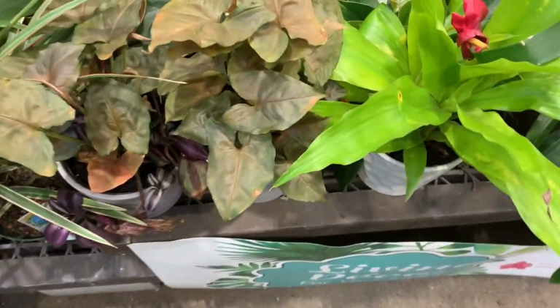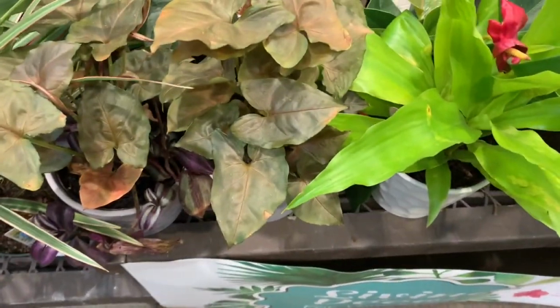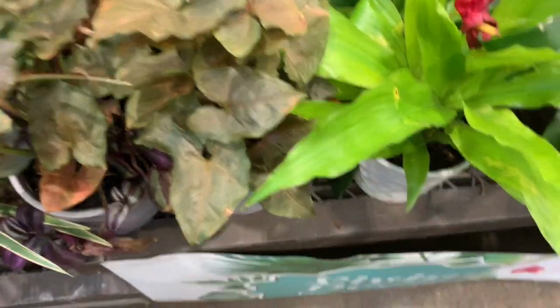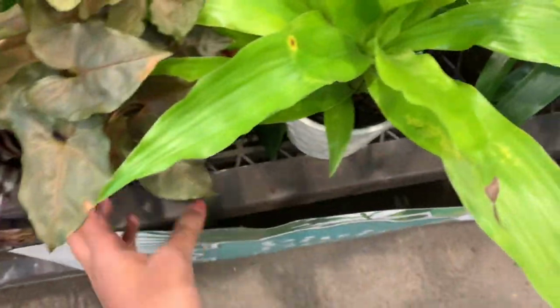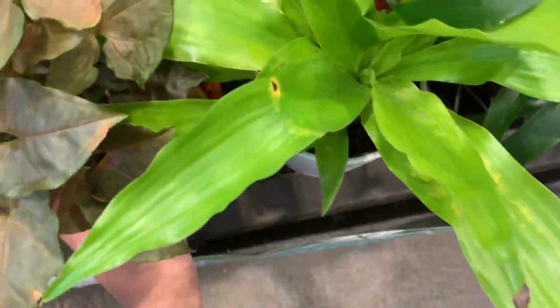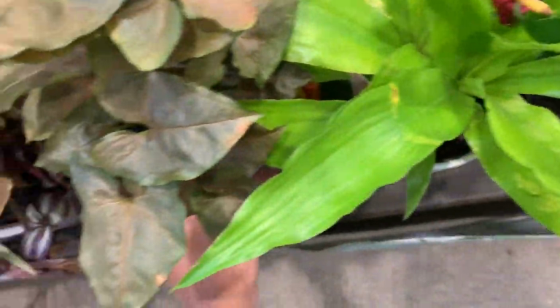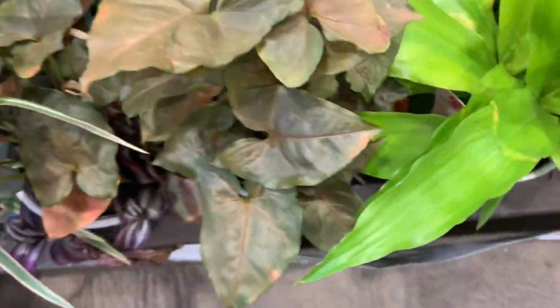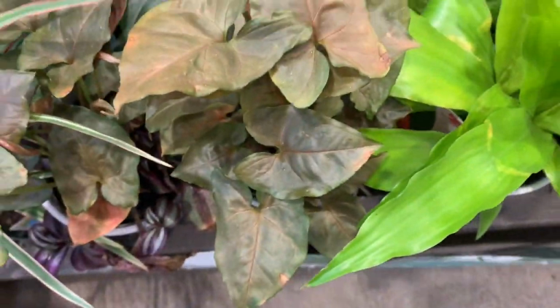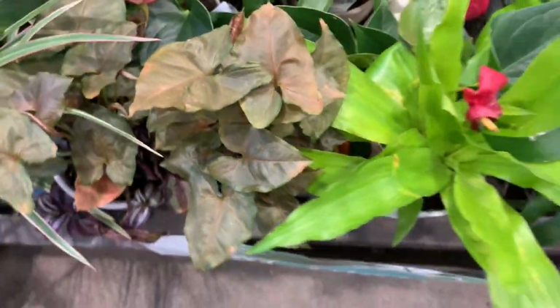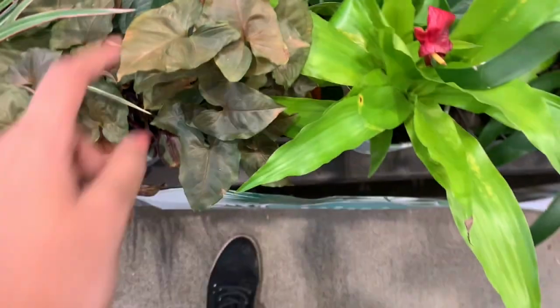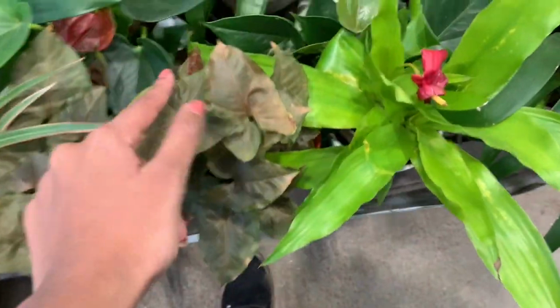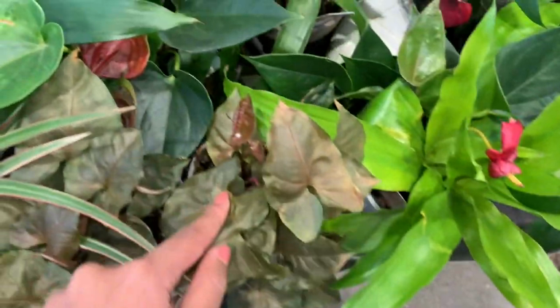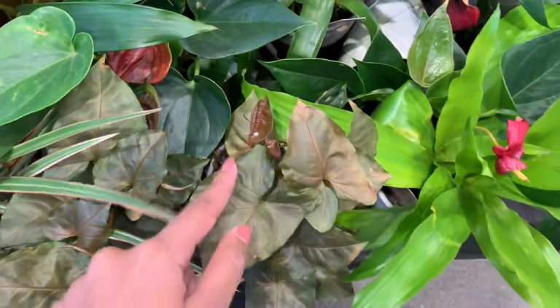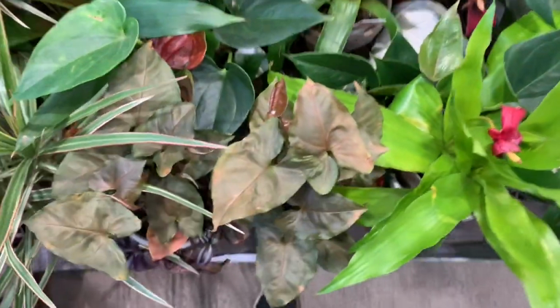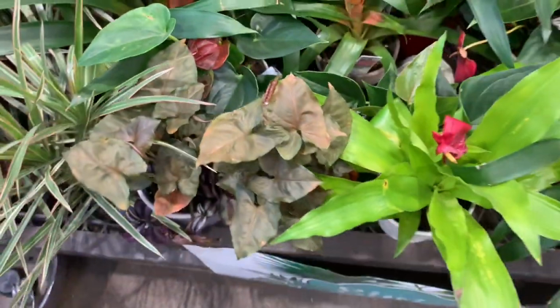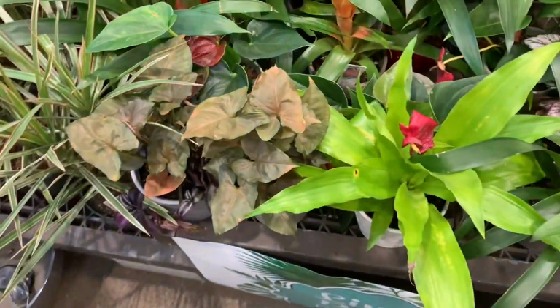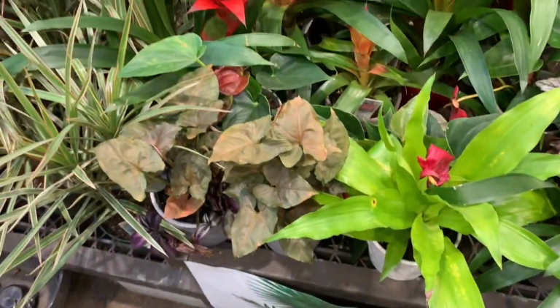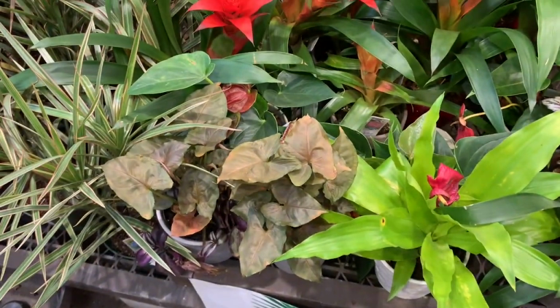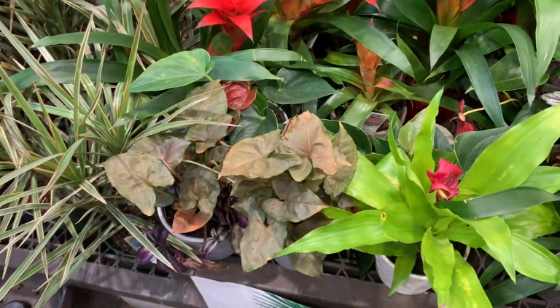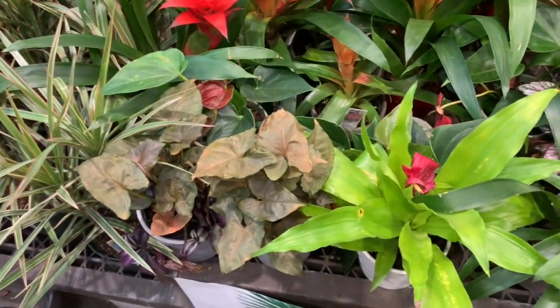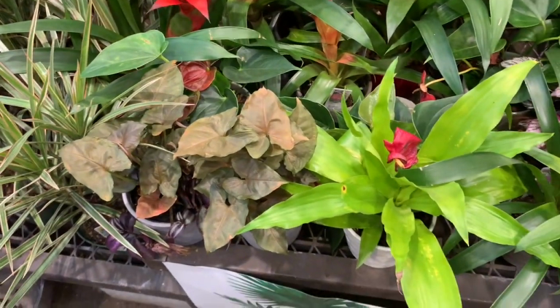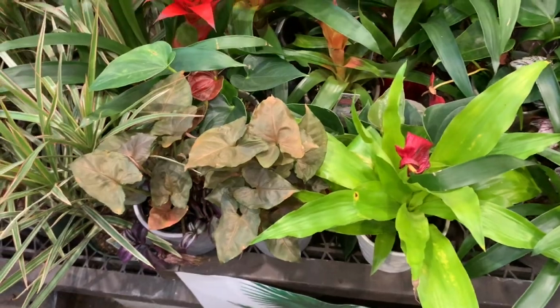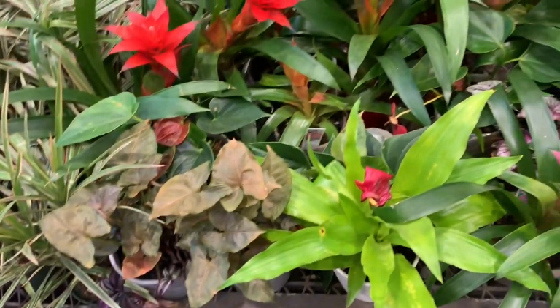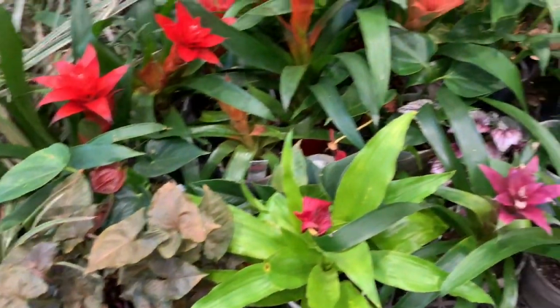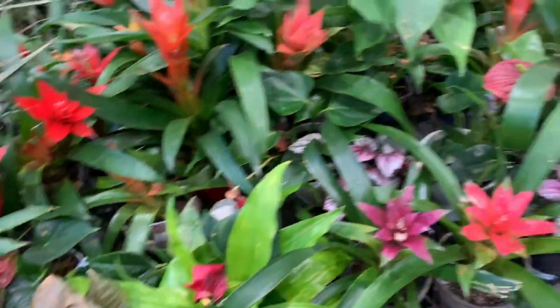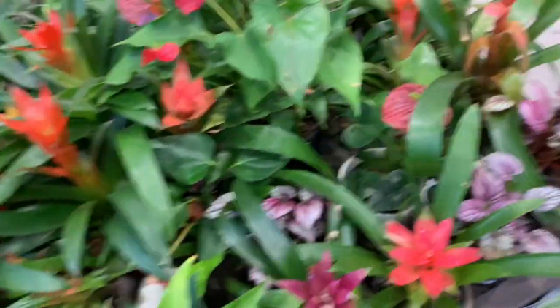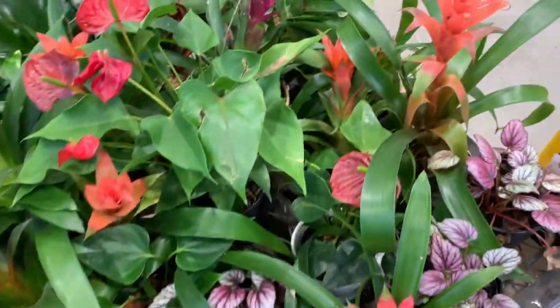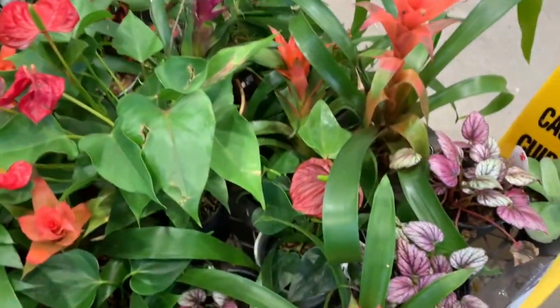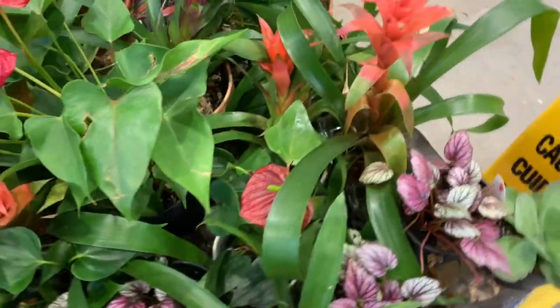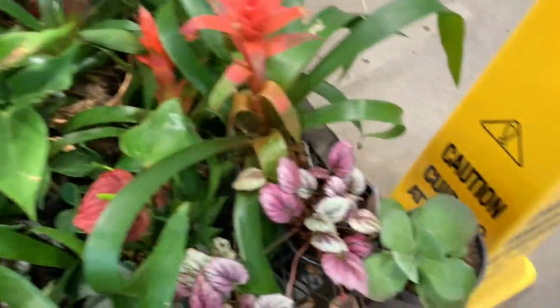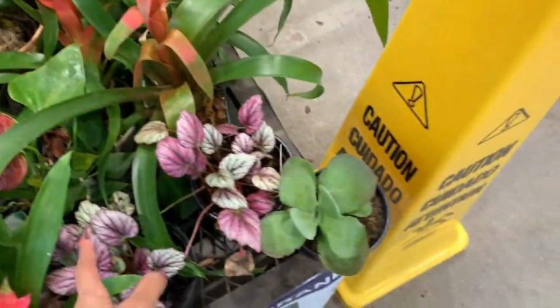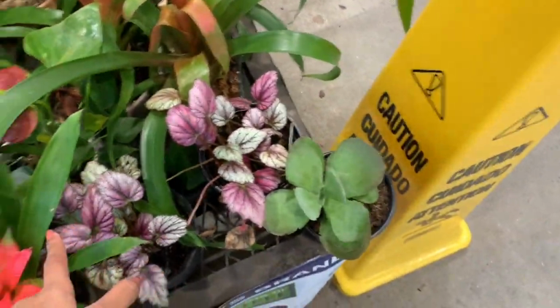Speaking of pink plants, here we have a Maria Berry Illusion syngonium — it's like this nice dark purple almost. And a bunch of anthuriums. More begonias too.